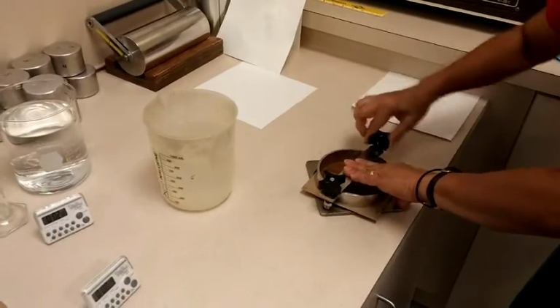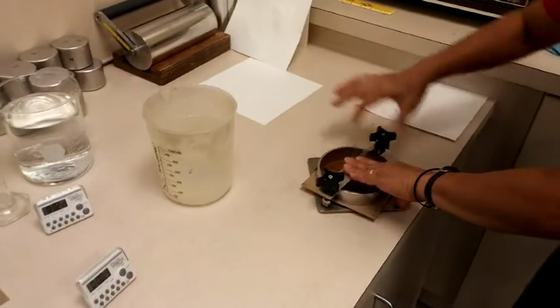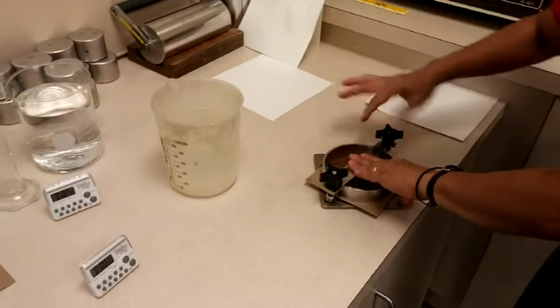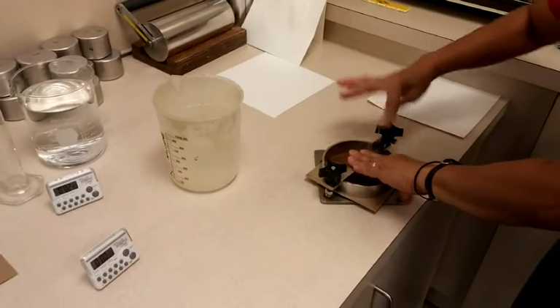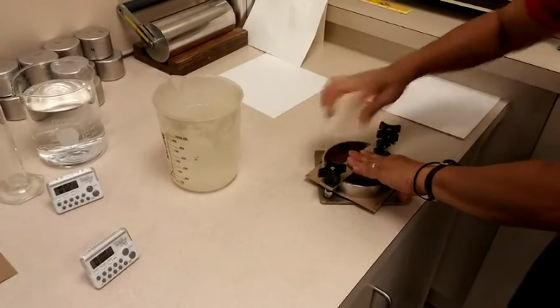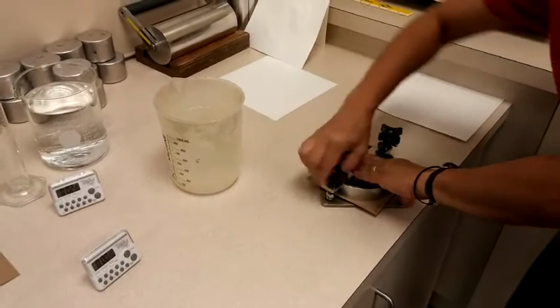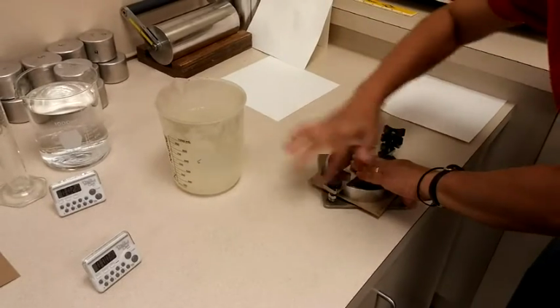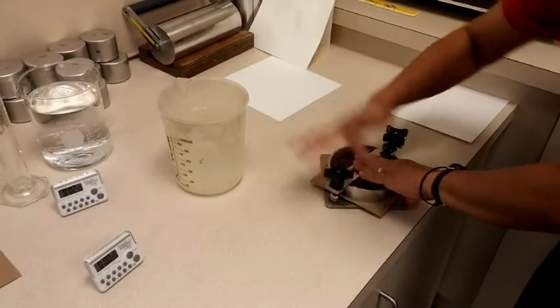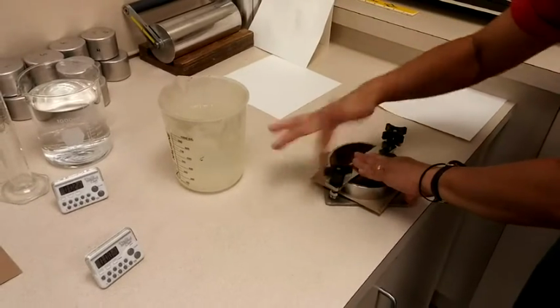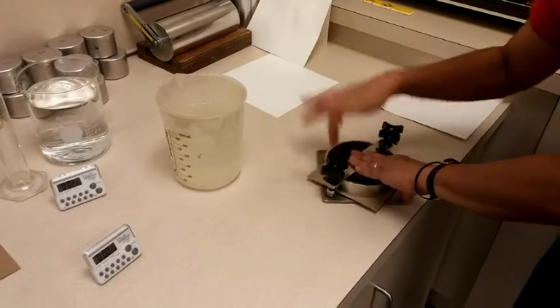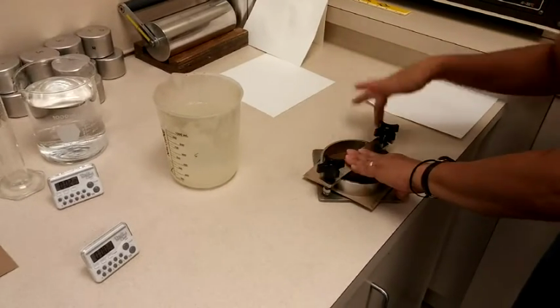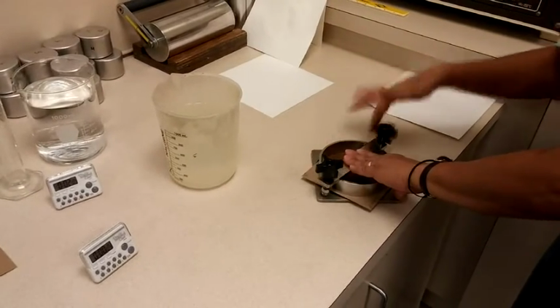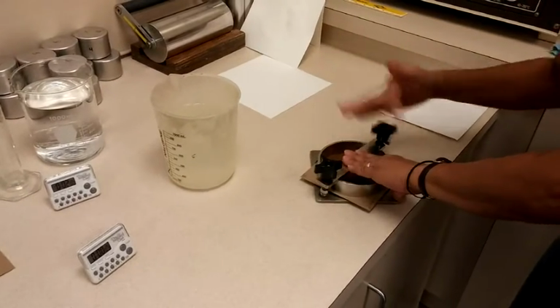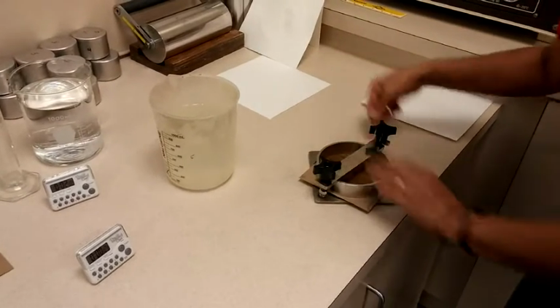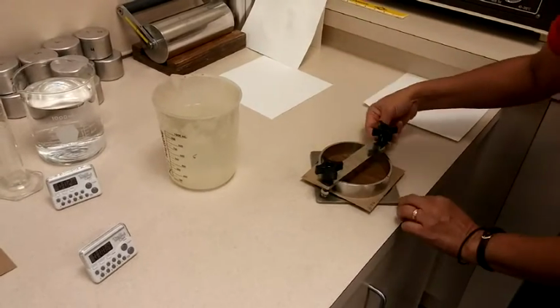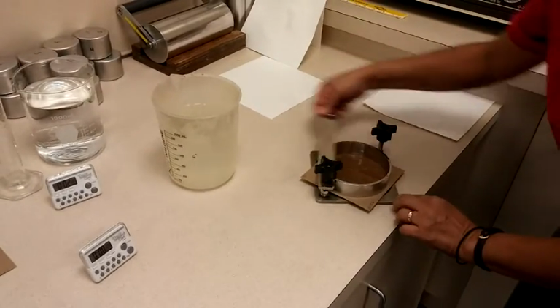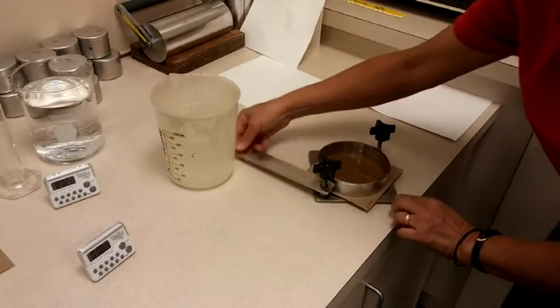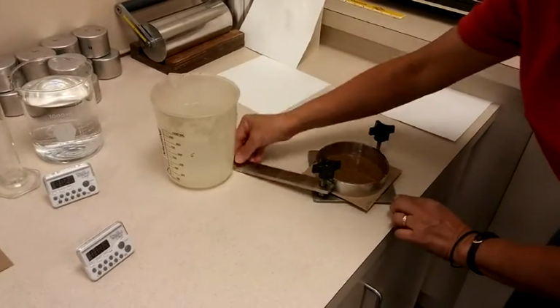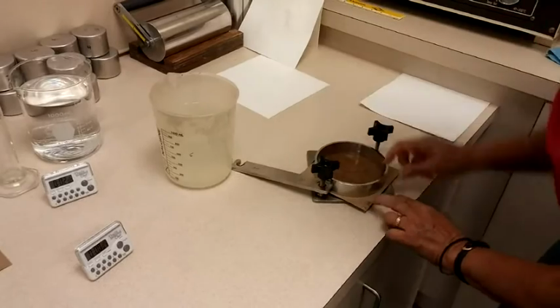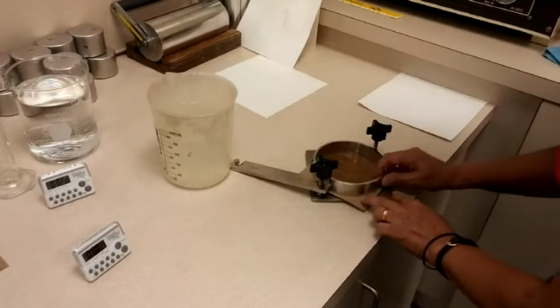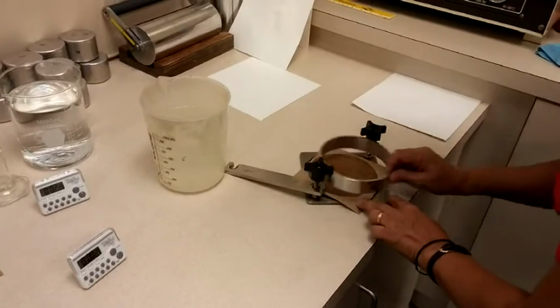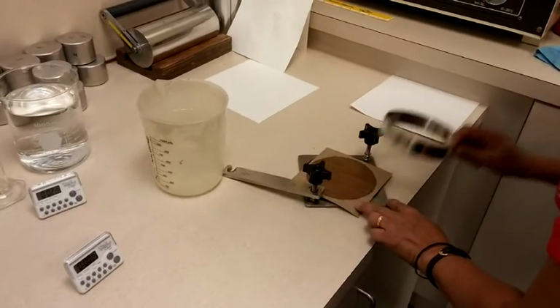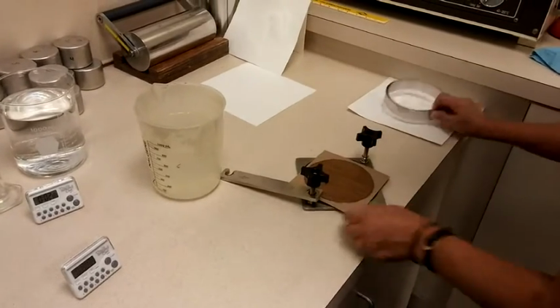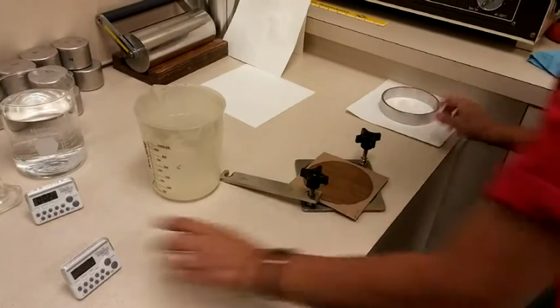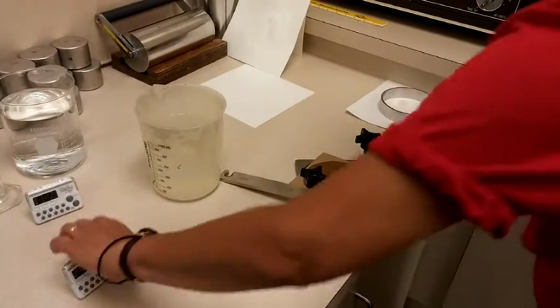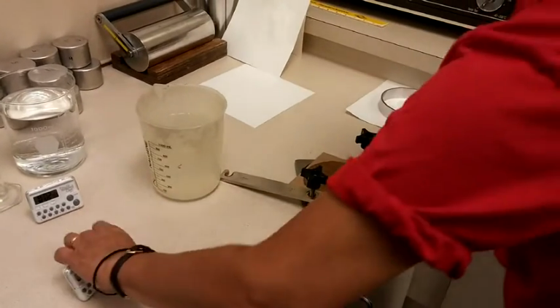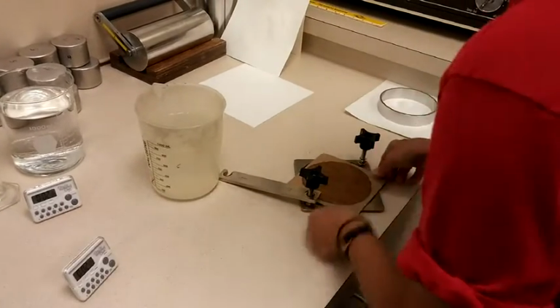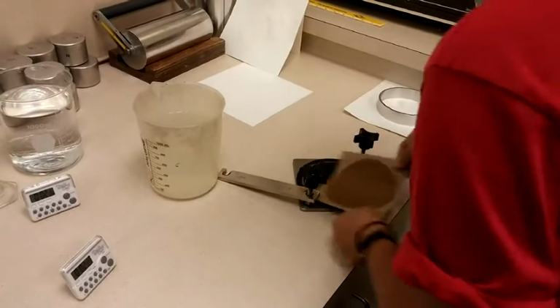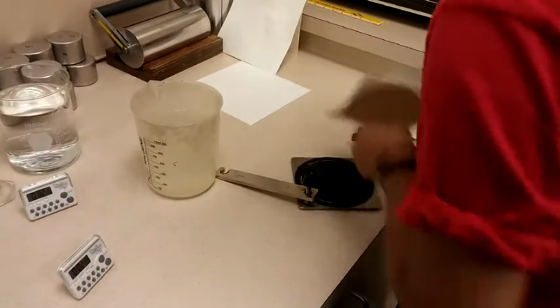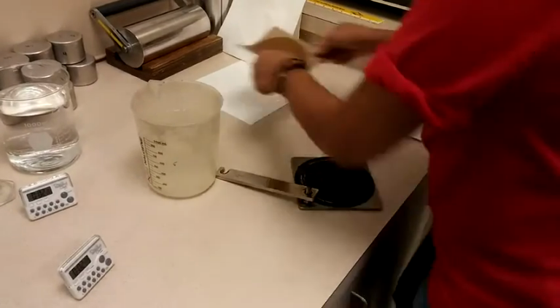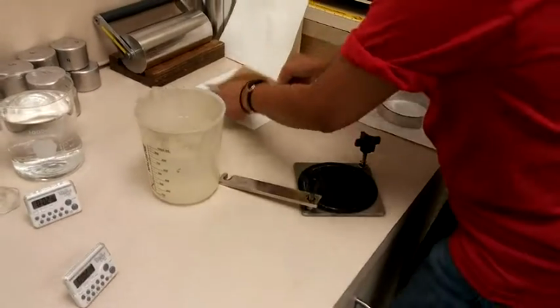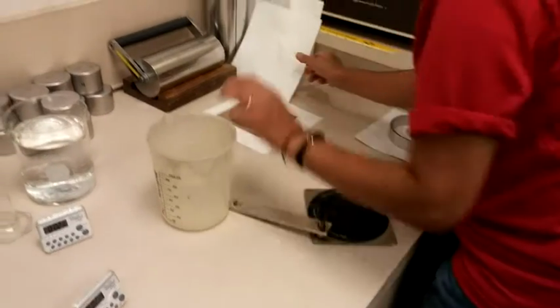The values are reported in grams absorbed per 100 square centimeters. Greater water resistance will result in lower WaterCob values.